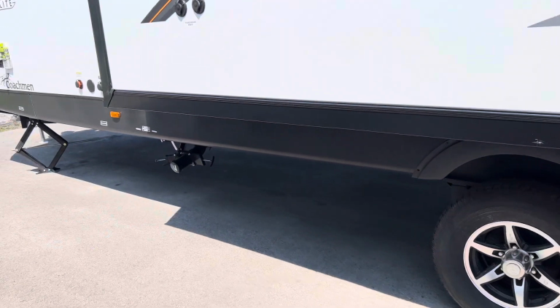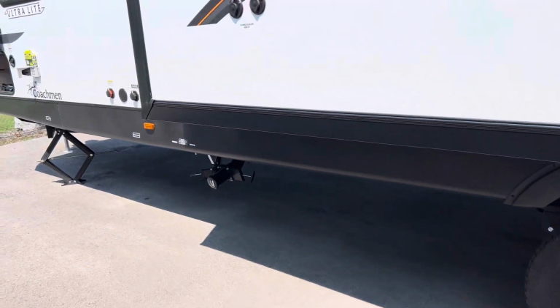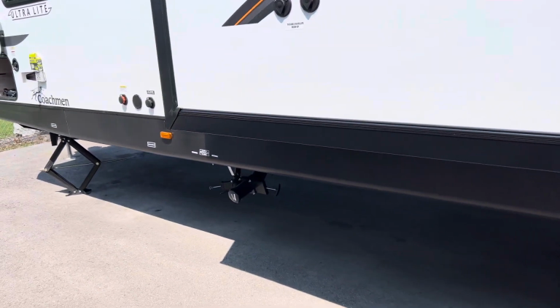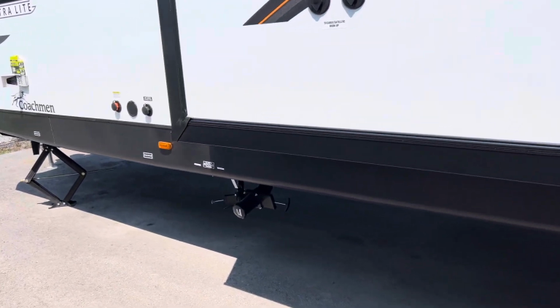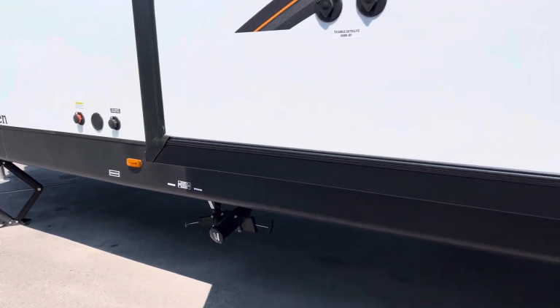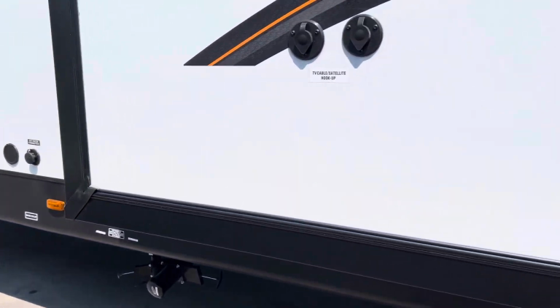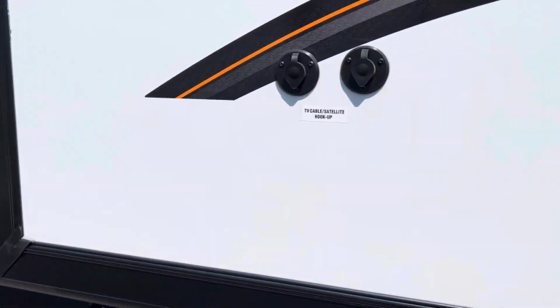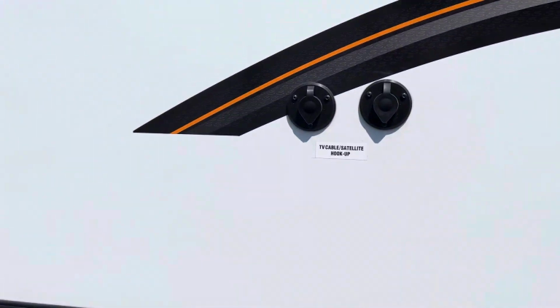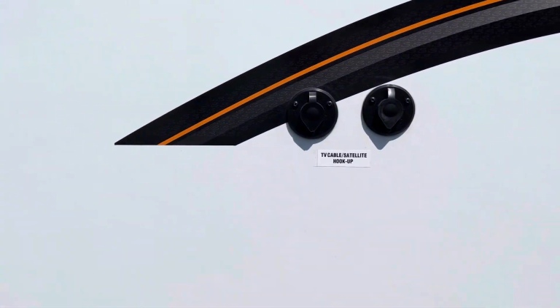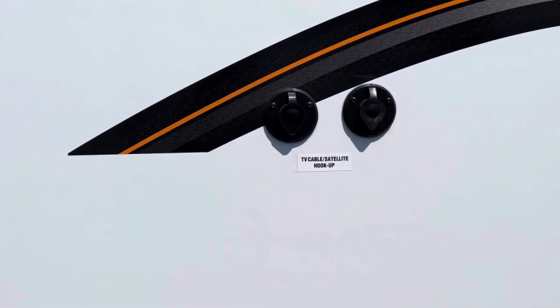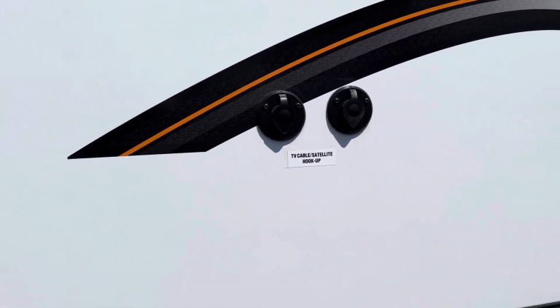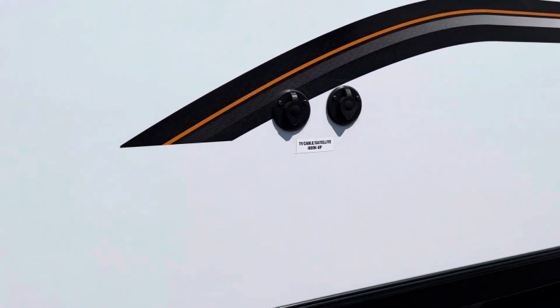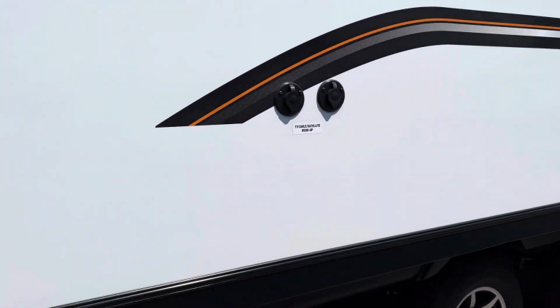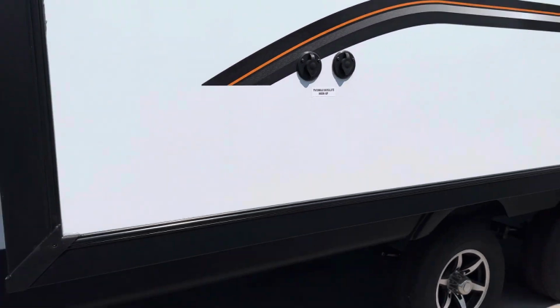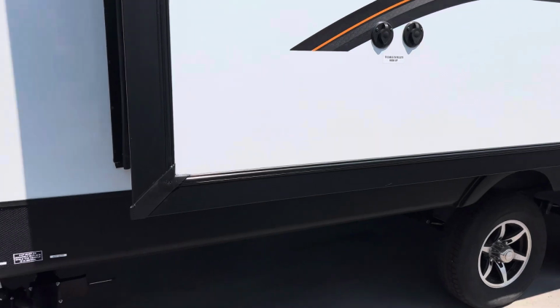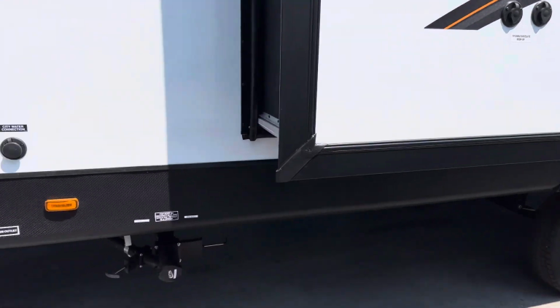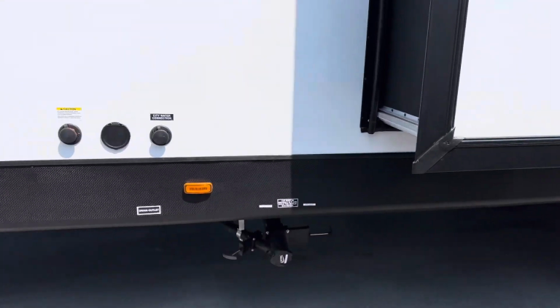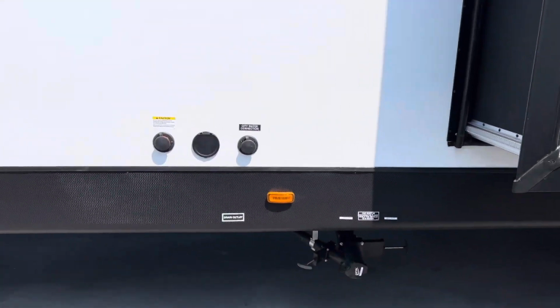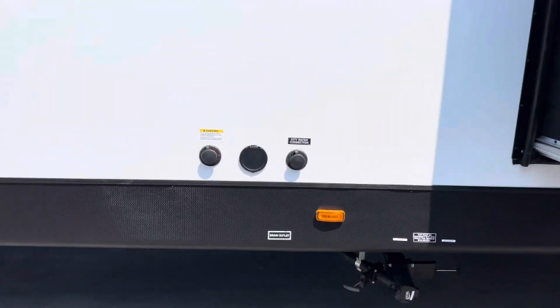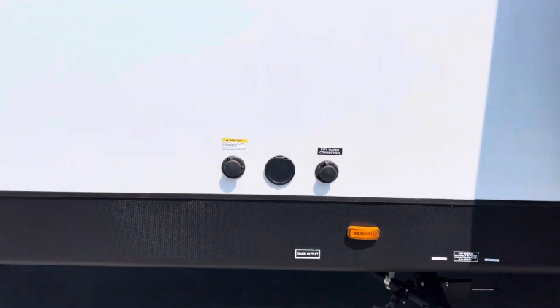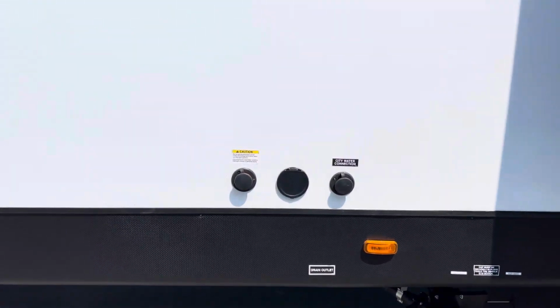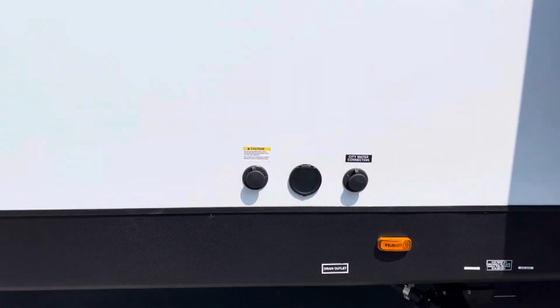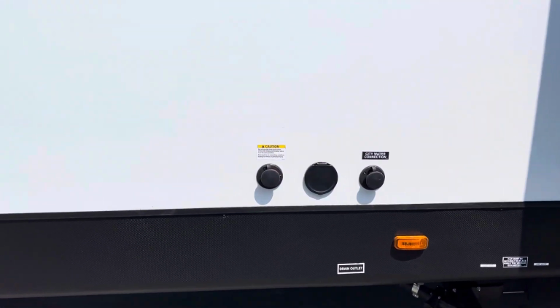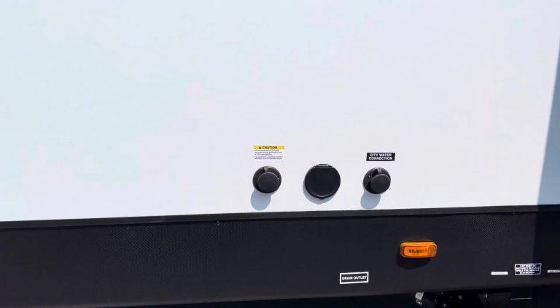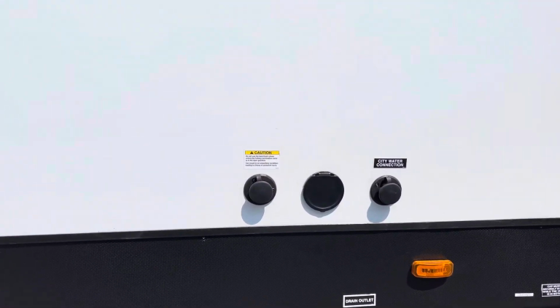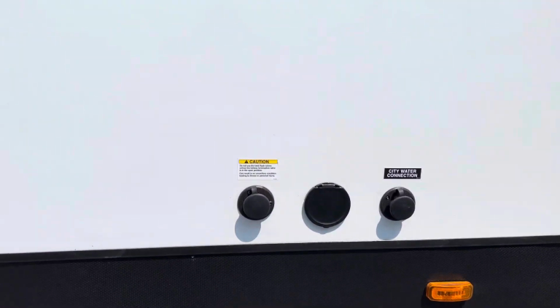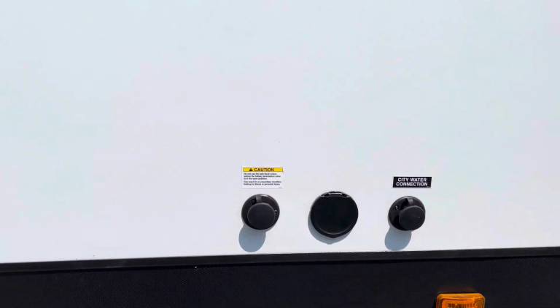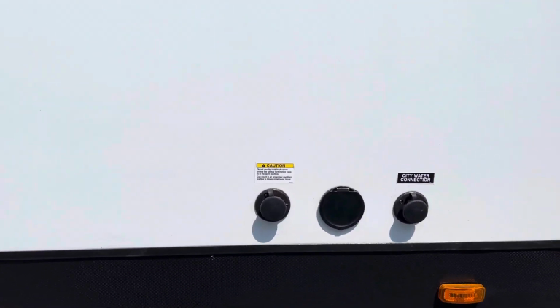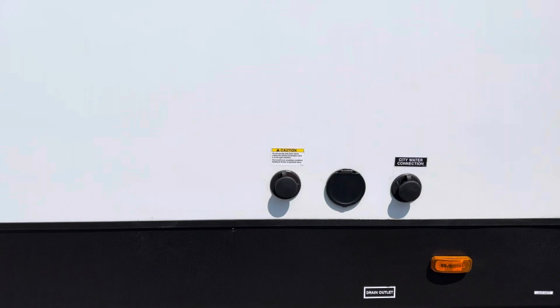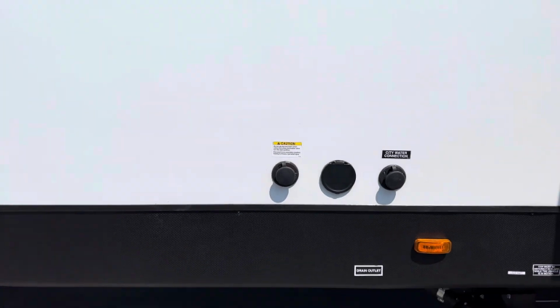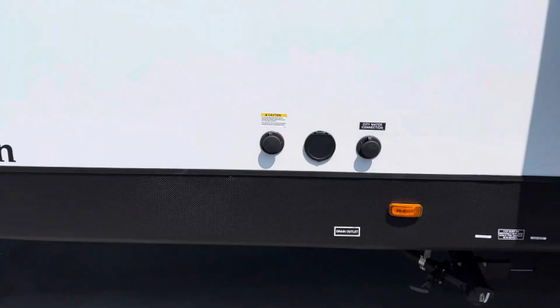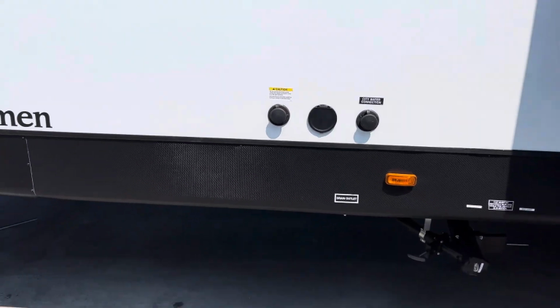We have all our plumbing right here, a spot for cable and satellite hookup. Over here we have the city water connection, a sprayer, and the black flush tank.